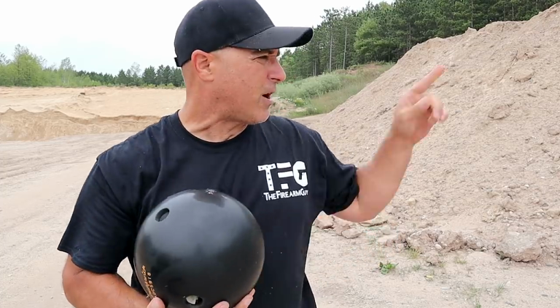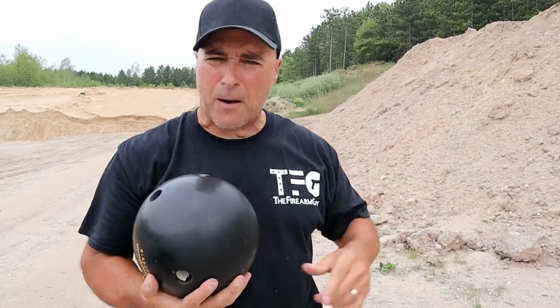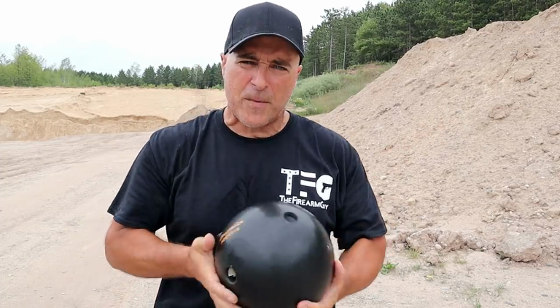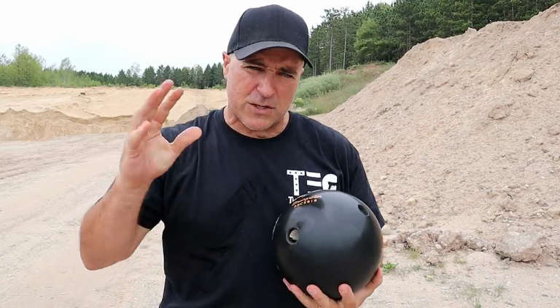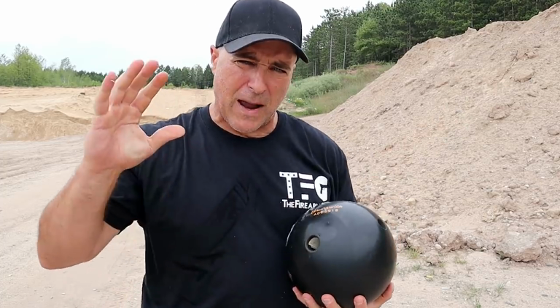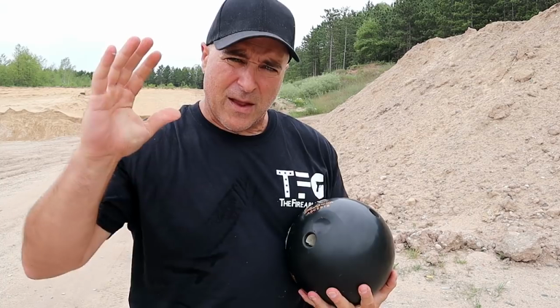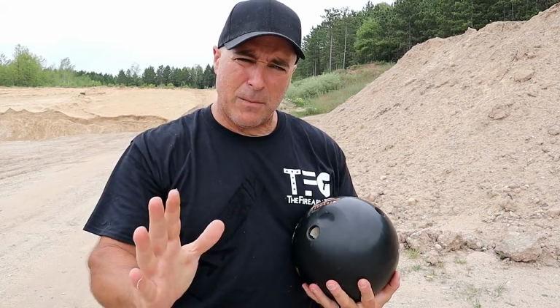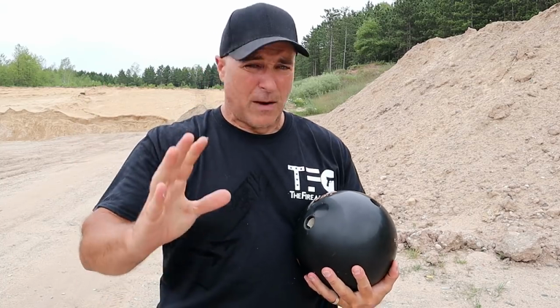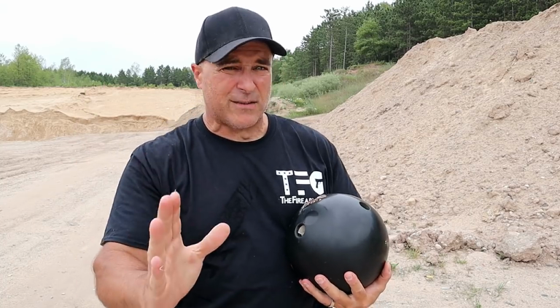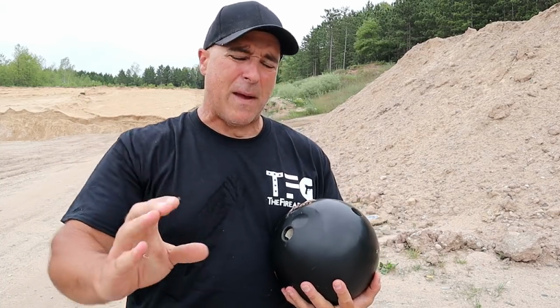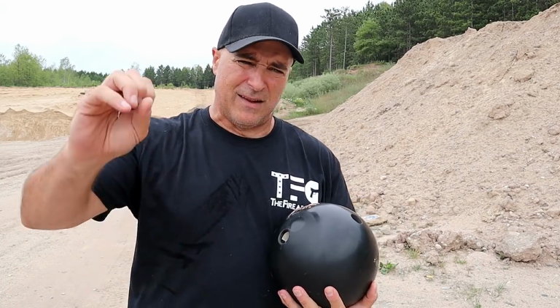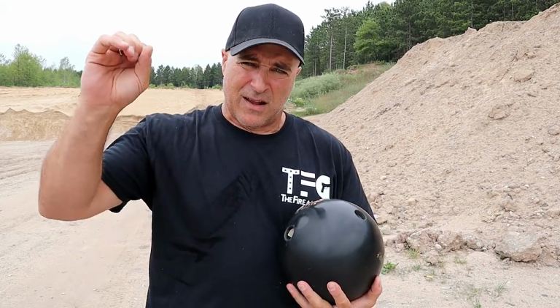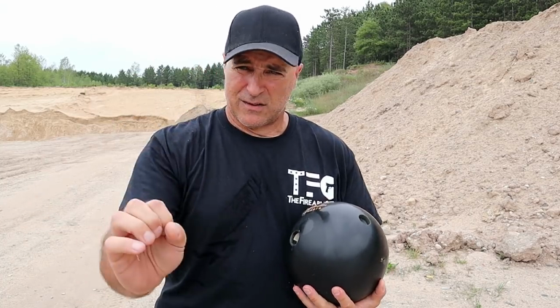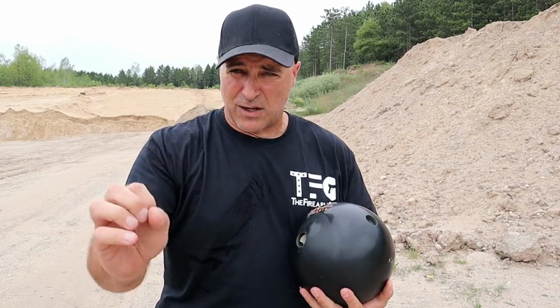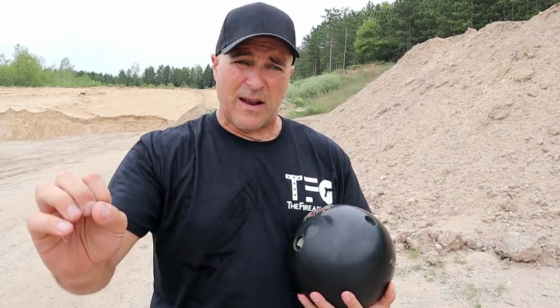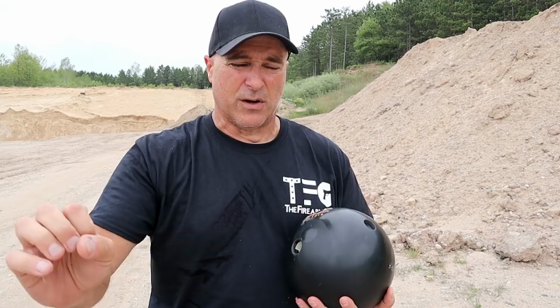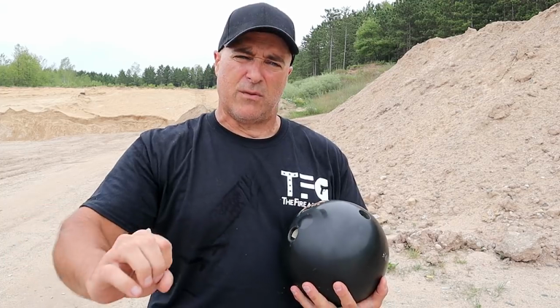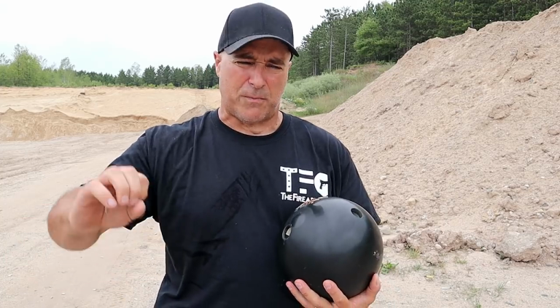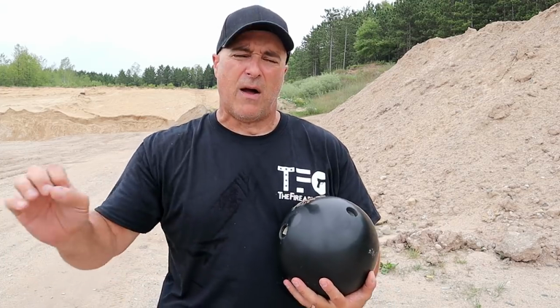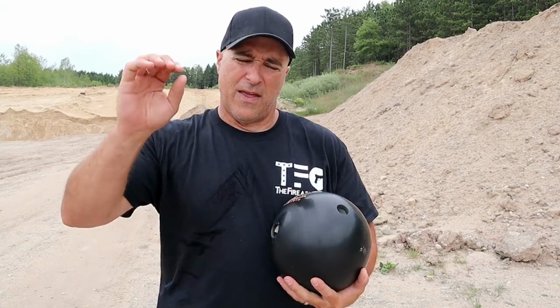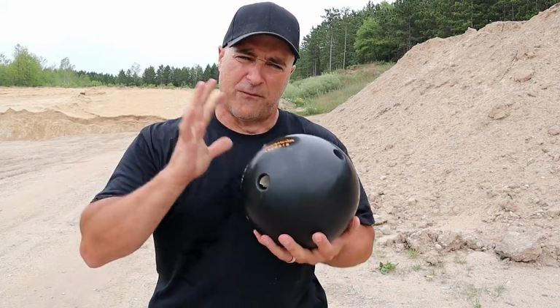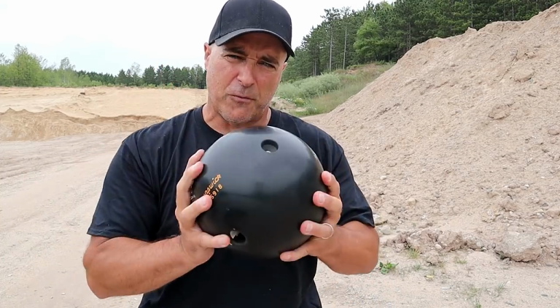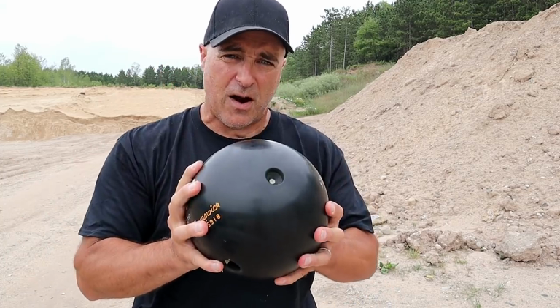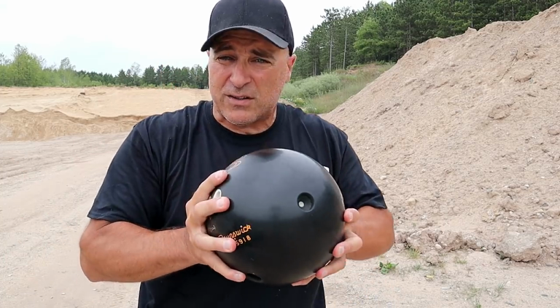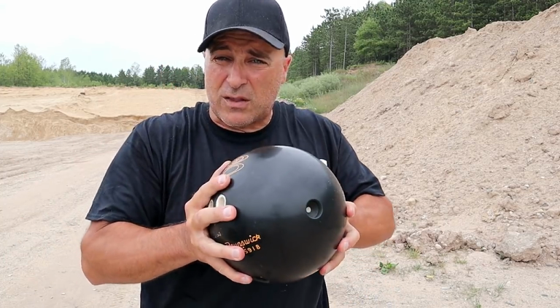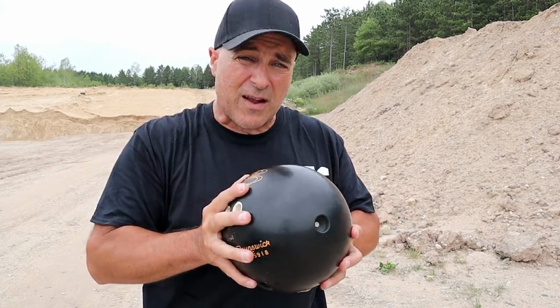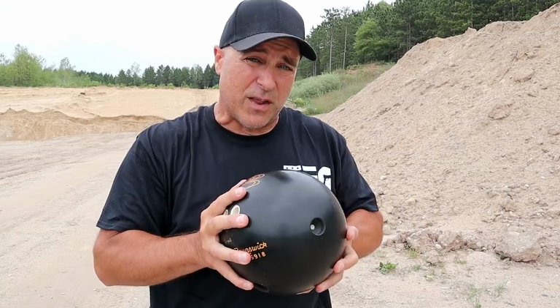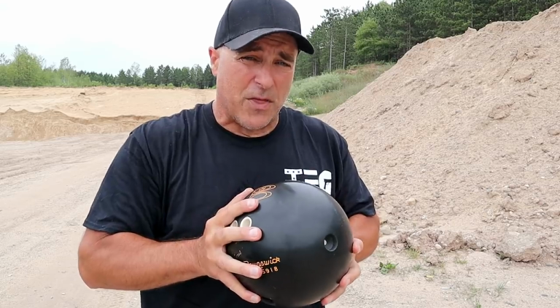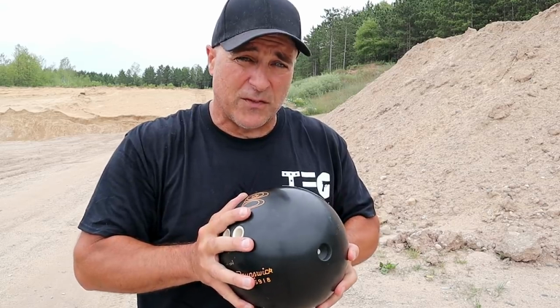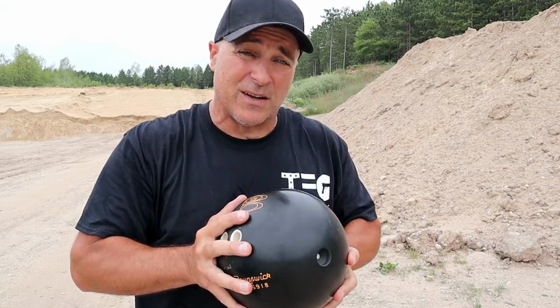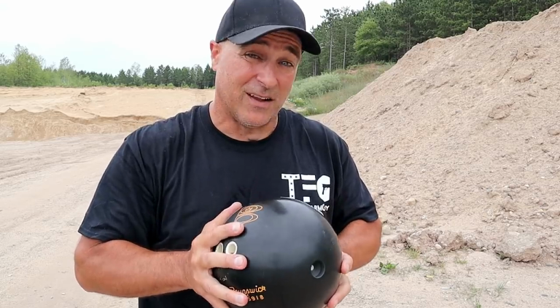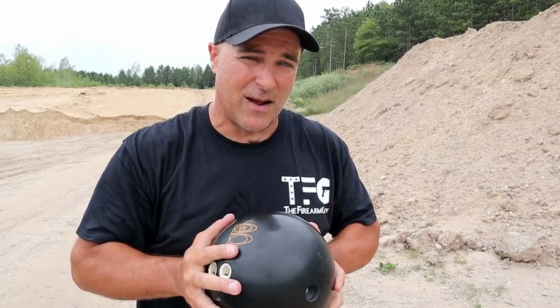I got a target set up here to make sure my Vortex Diamondback is zeroed in. I know it's zeroed in — we'll see, it's been a while. And then we're going to fire at the bowling ball from 100 yards and just see what the effect is with the 350 Legend. Let's get this set up.